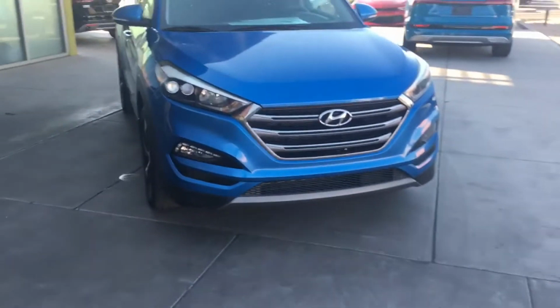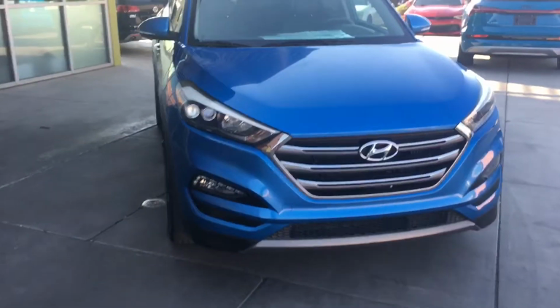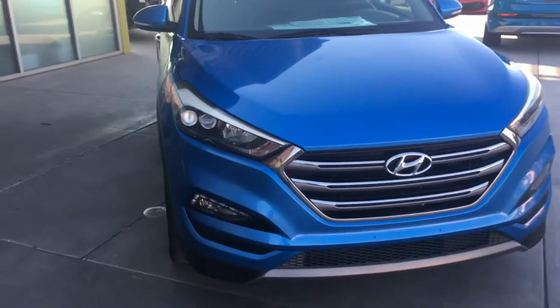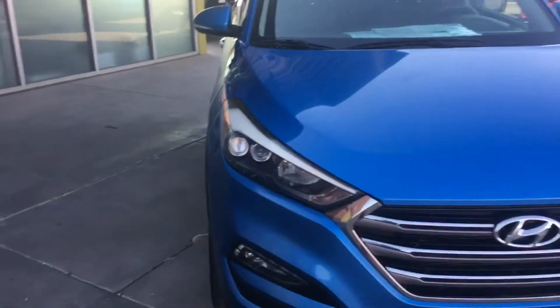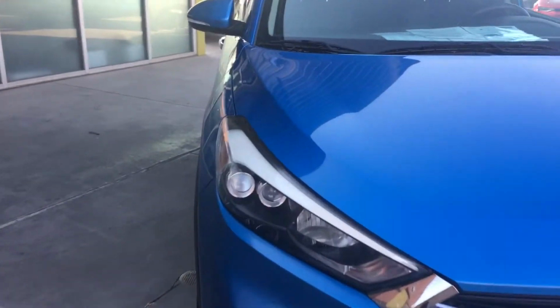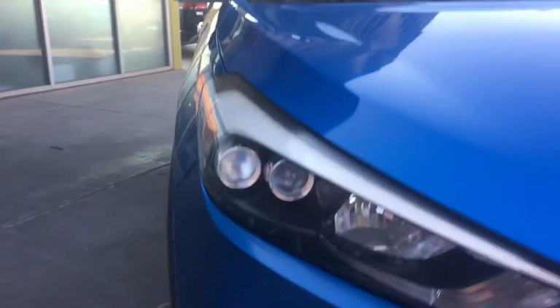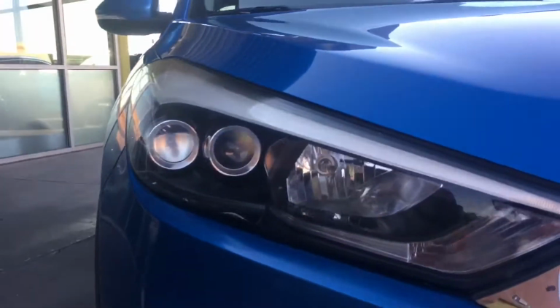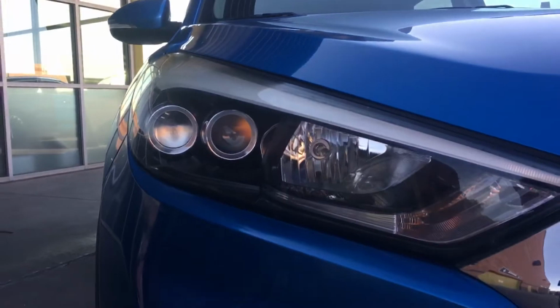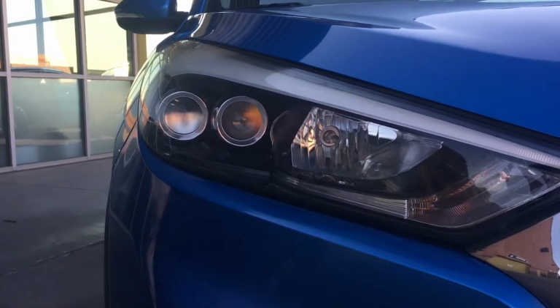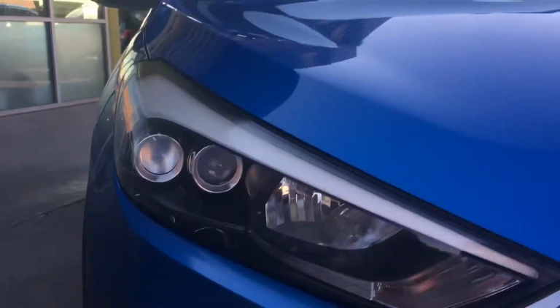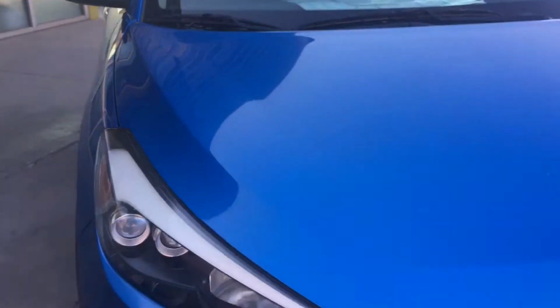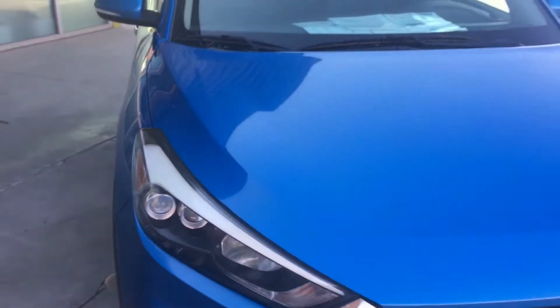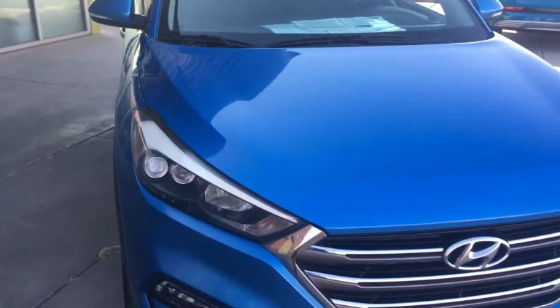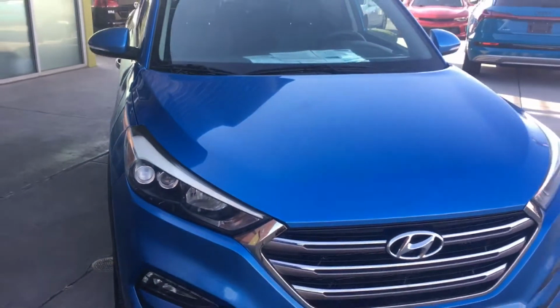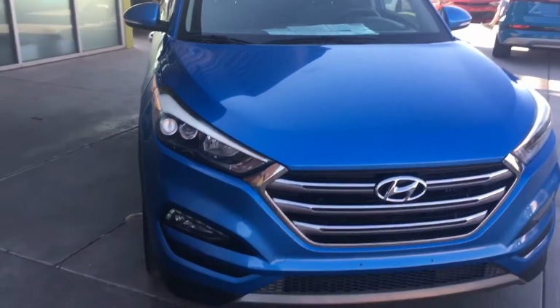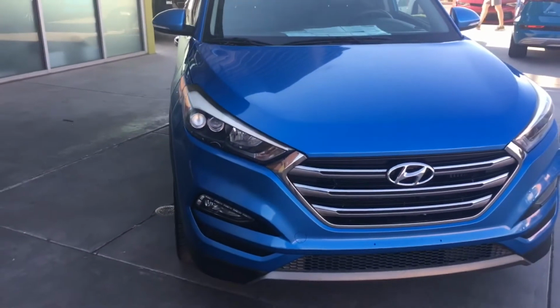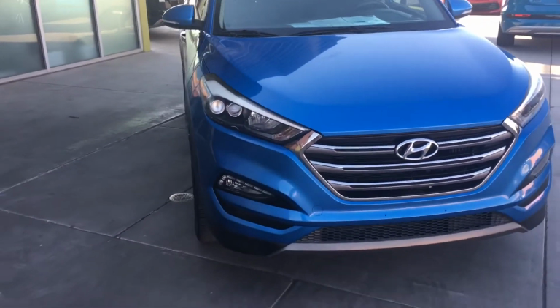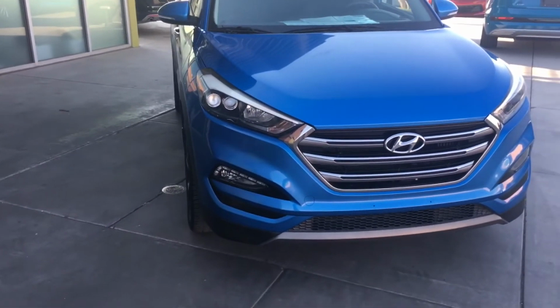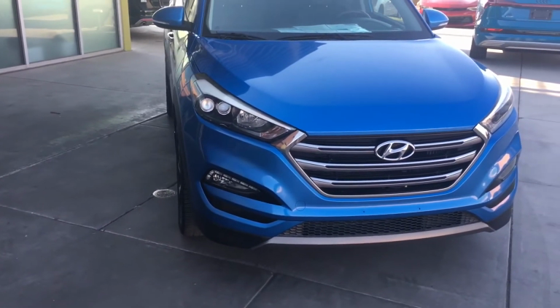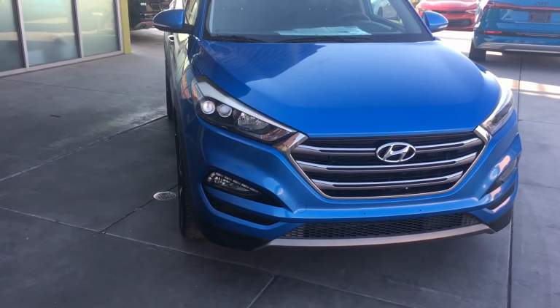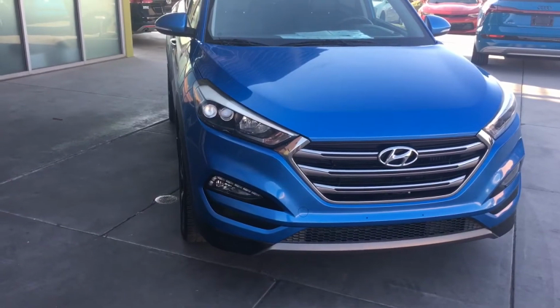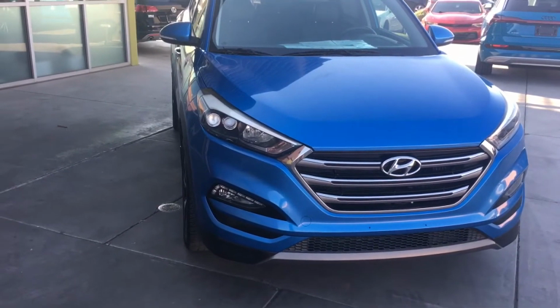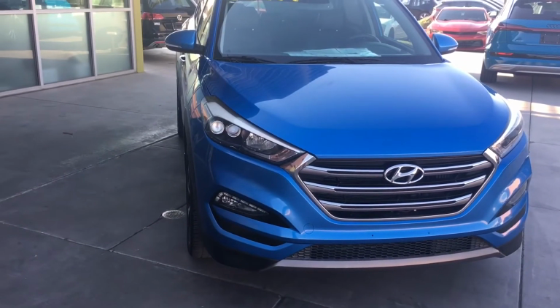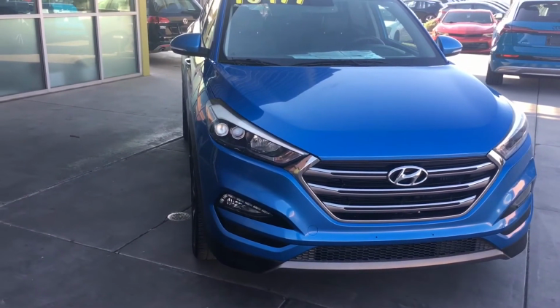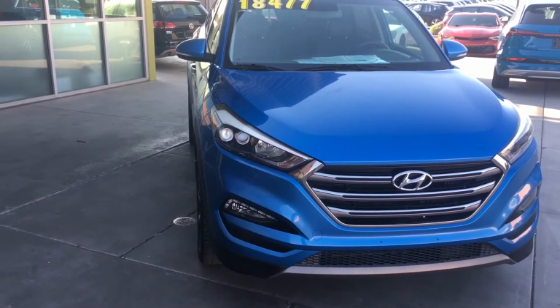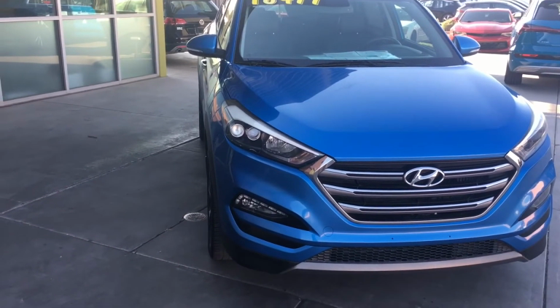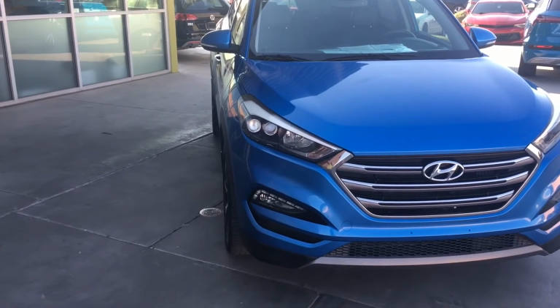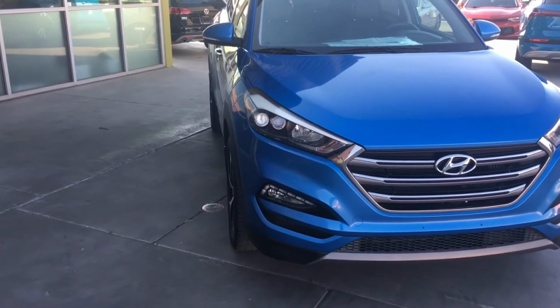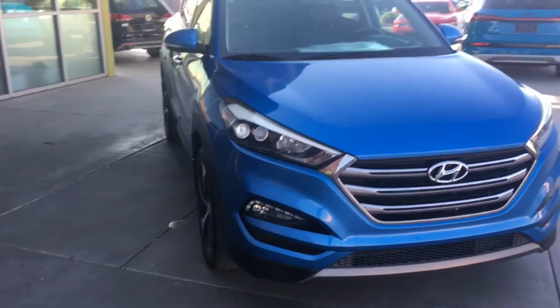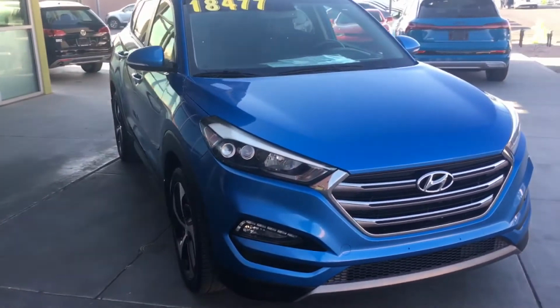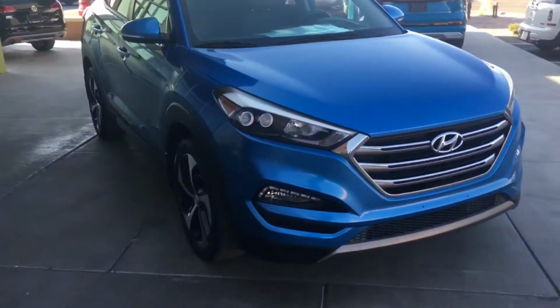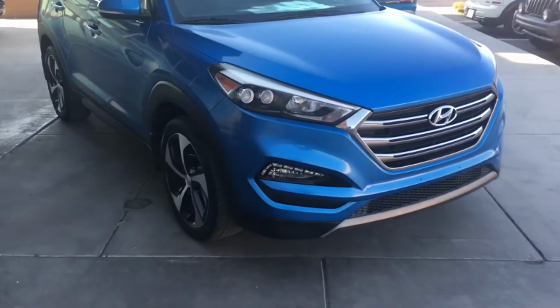Right in the front, the first thing I notice are these really nice LED headlights. Under the hood, we also have a 1.6 liter turbocharged 4-cylinder engine that gets 30 miles per gallon on the highway.